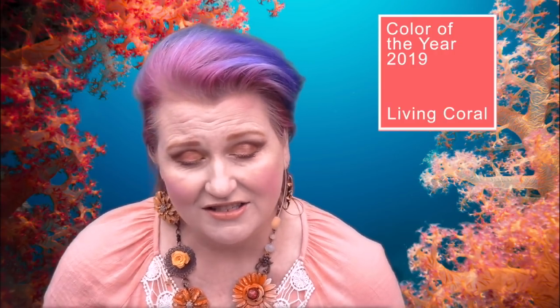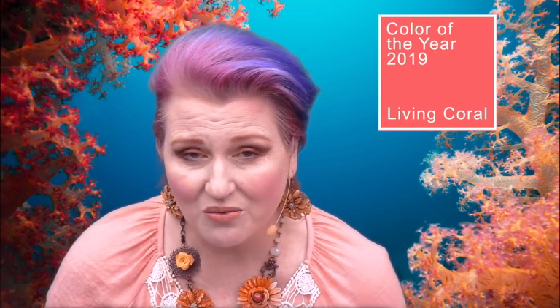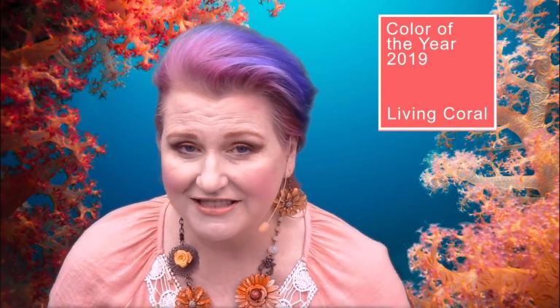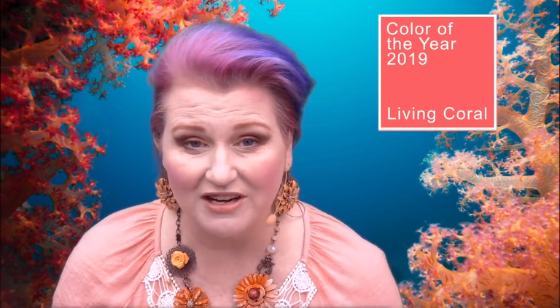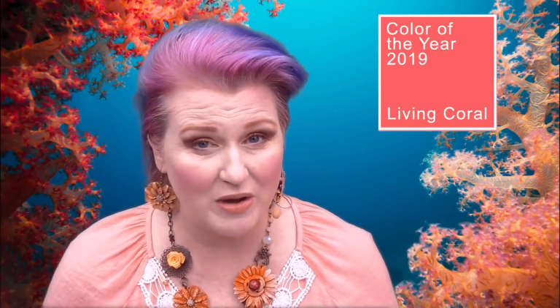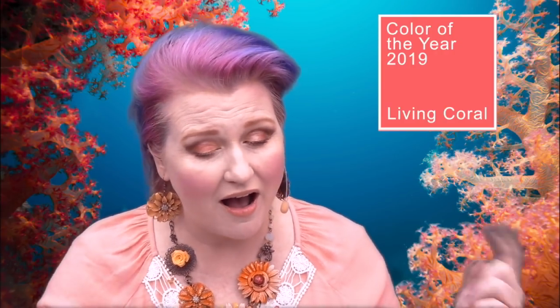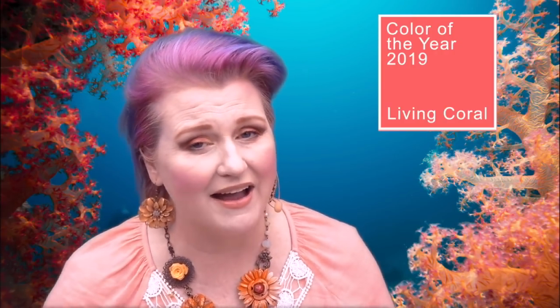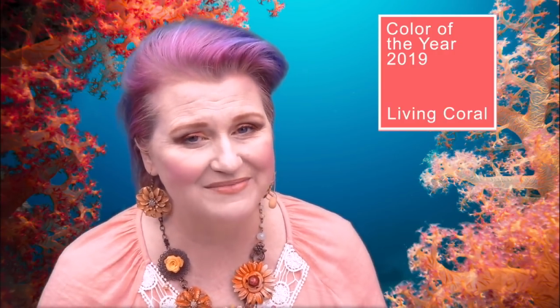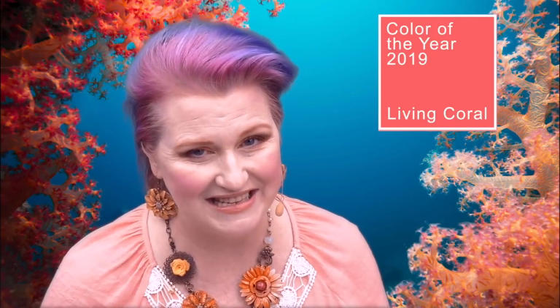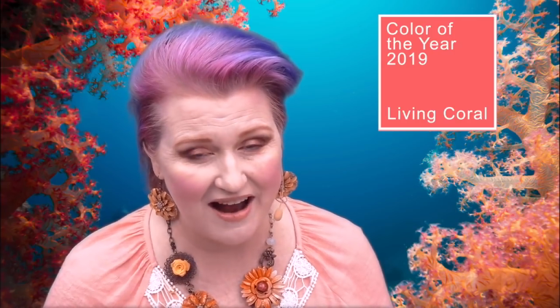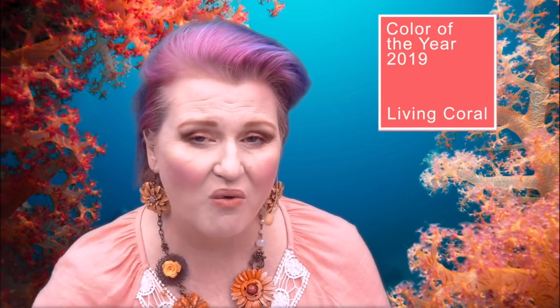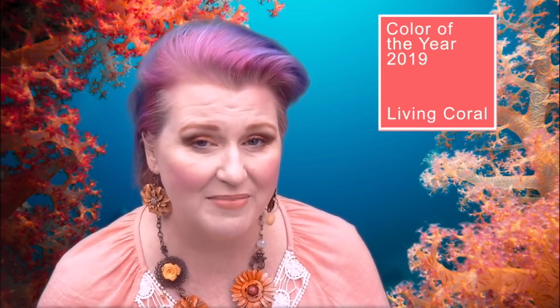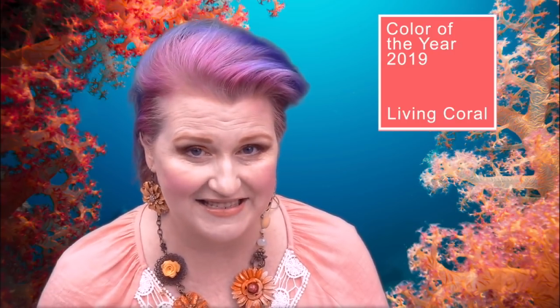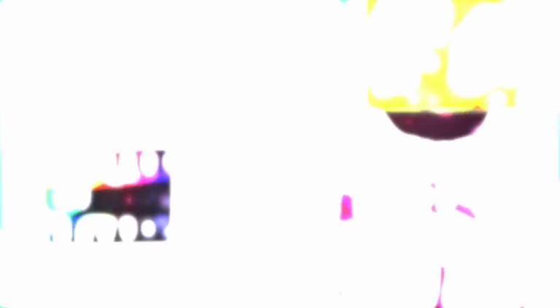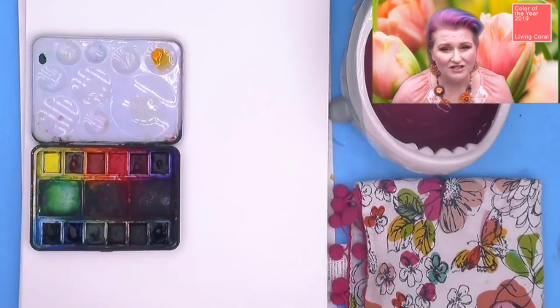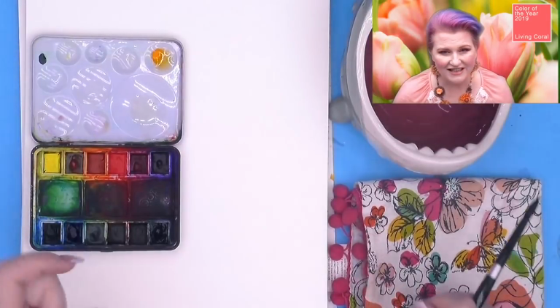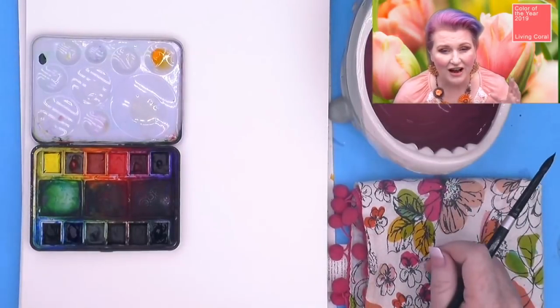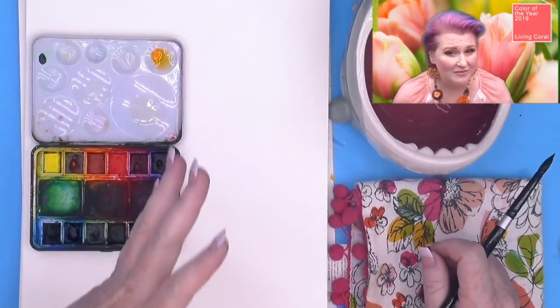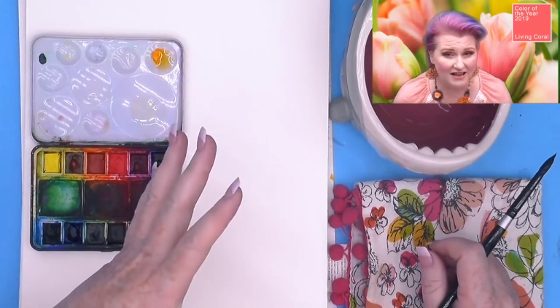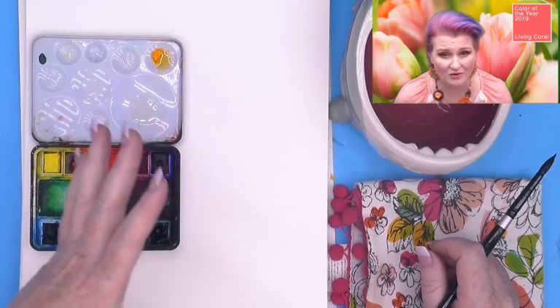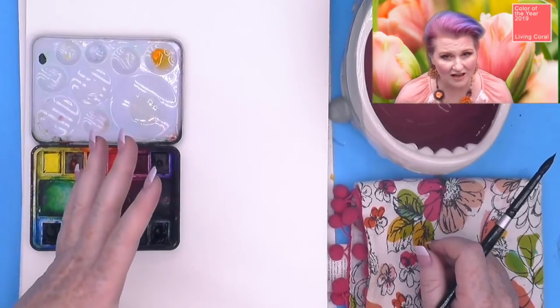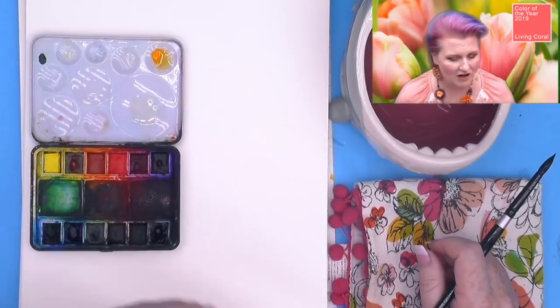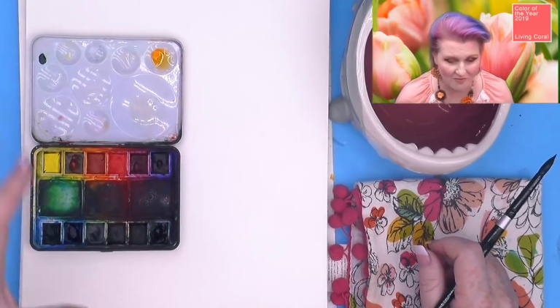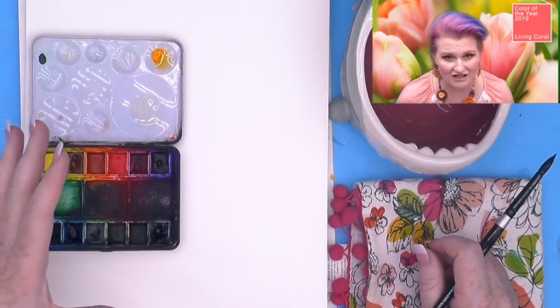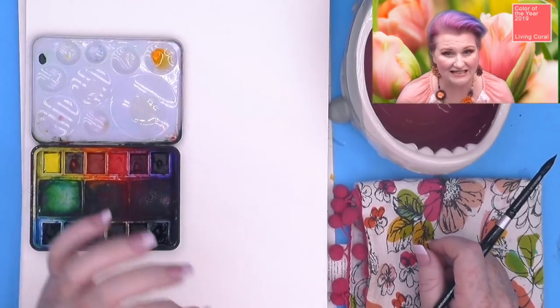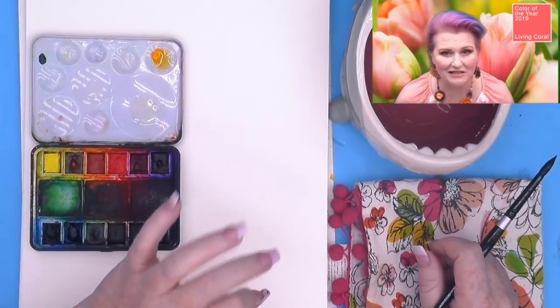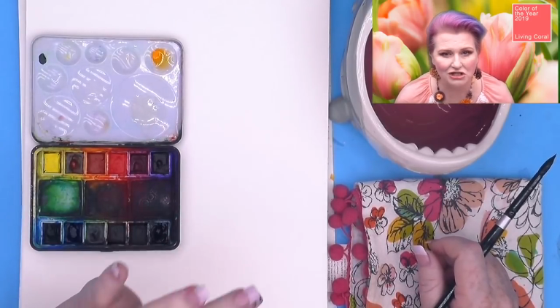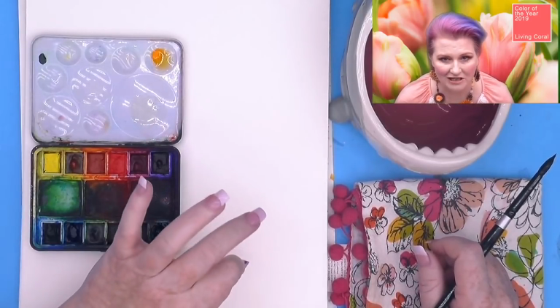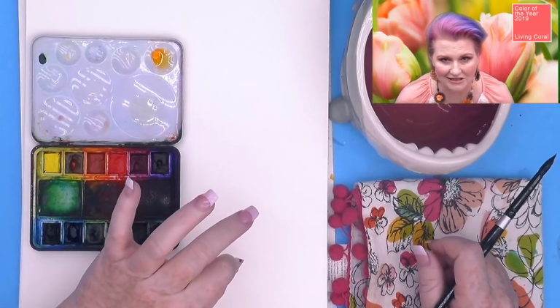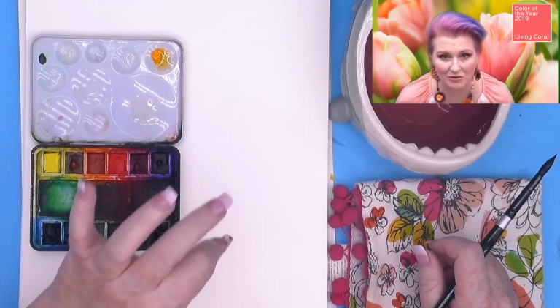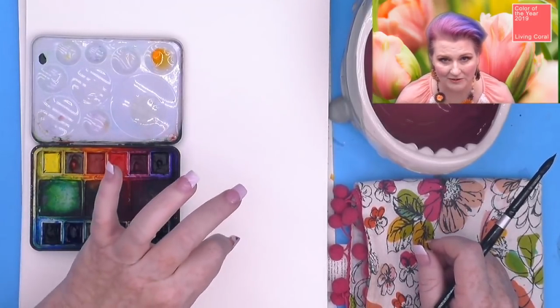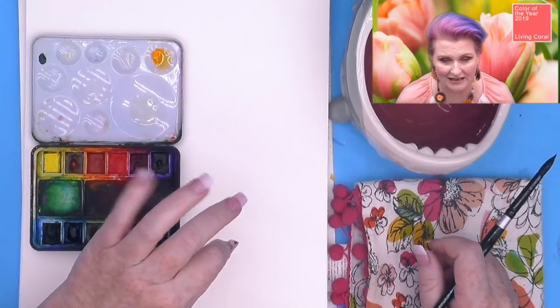So get your watercolors, get your brush, get your paper, come back and meet me right now — we're going to paint this. I'm so excited to show you how you can mix this color with watercolor. We're going to jump right into it. It's going to be so much easier than you probably think it is.